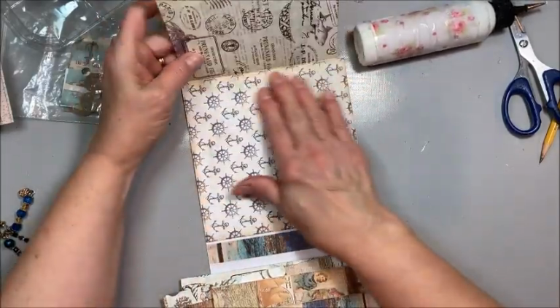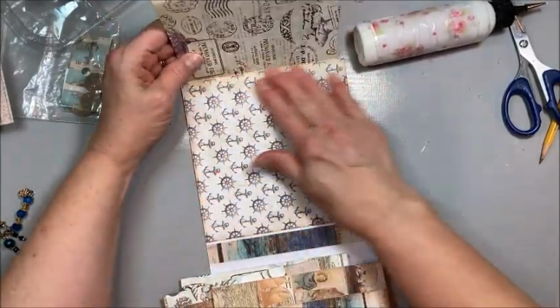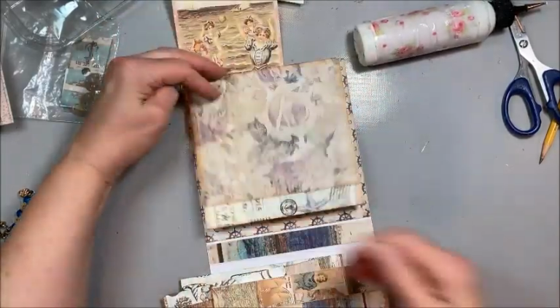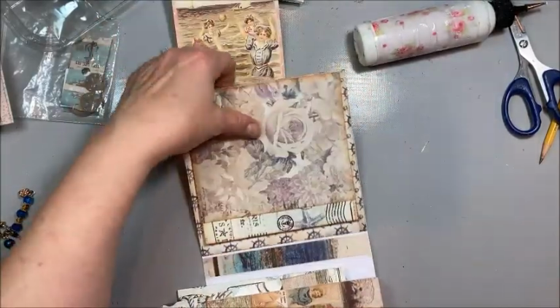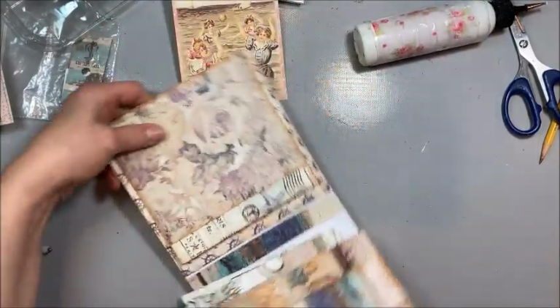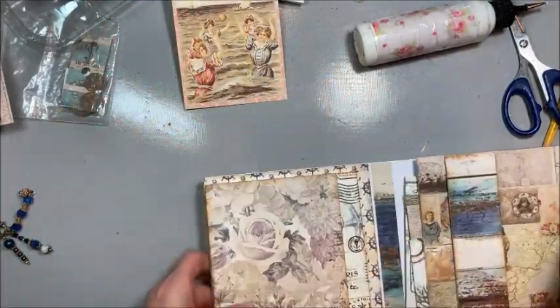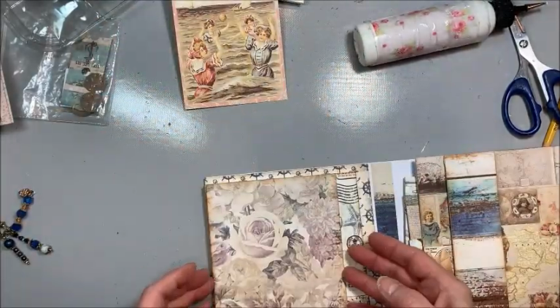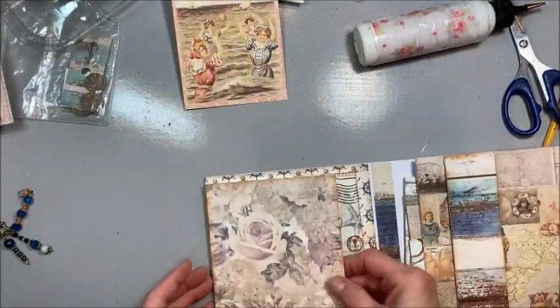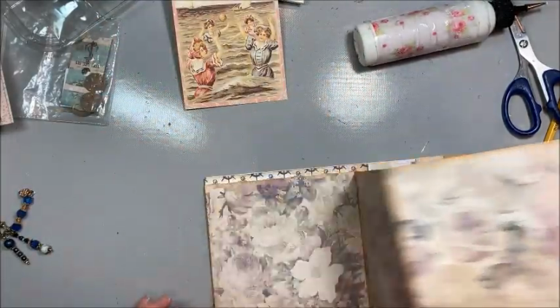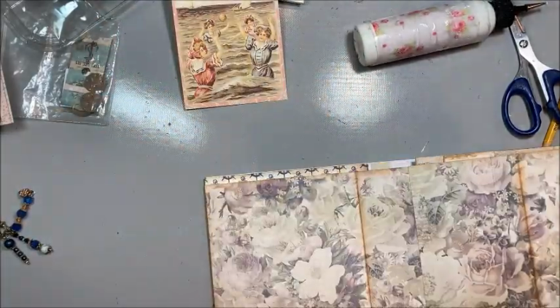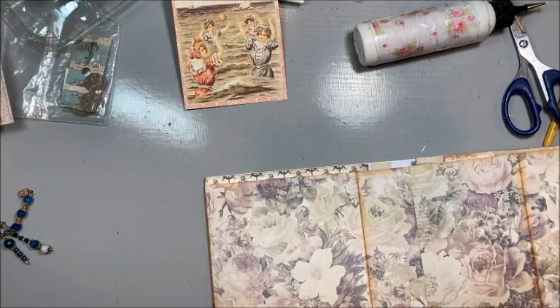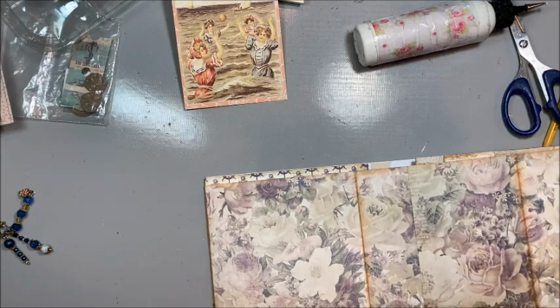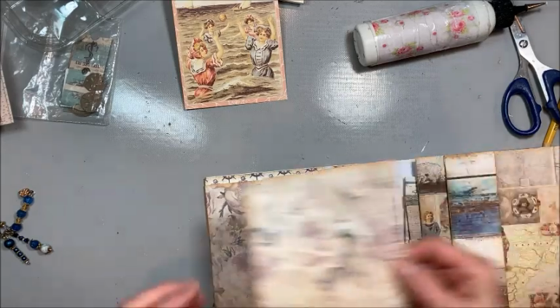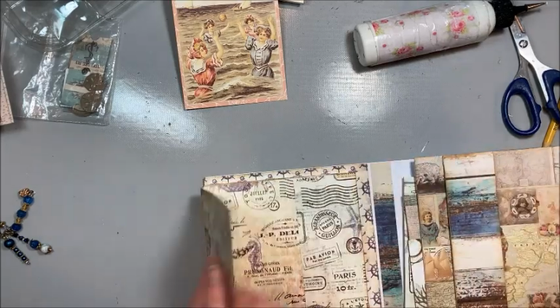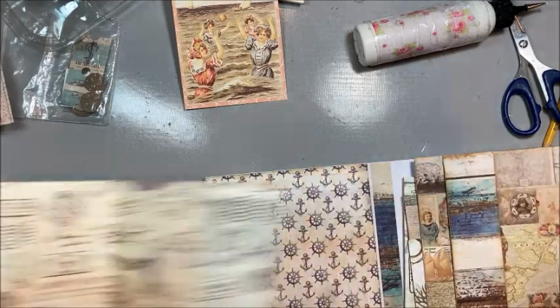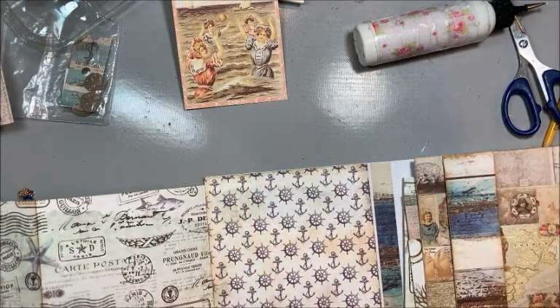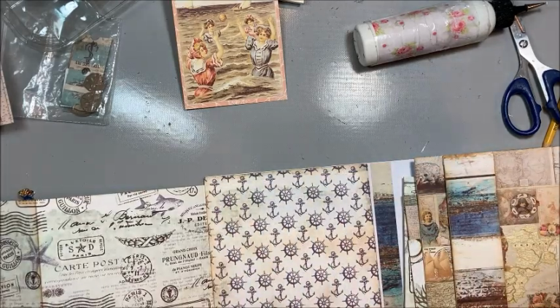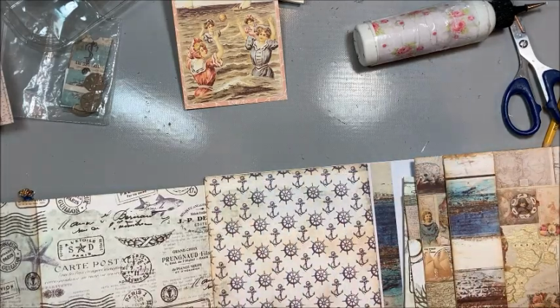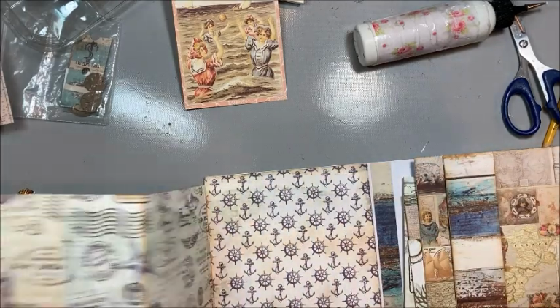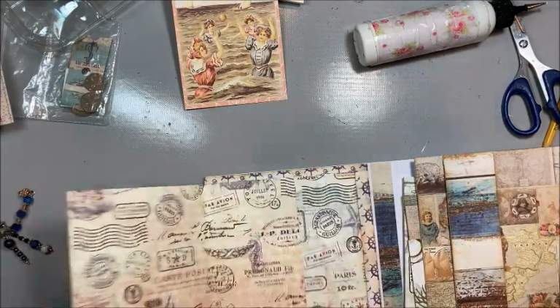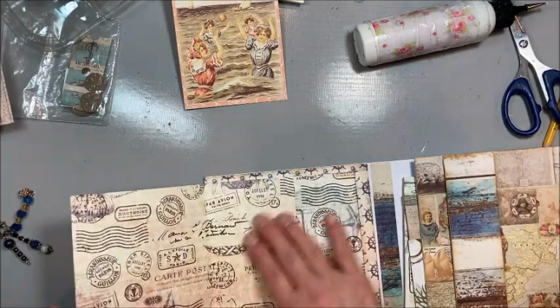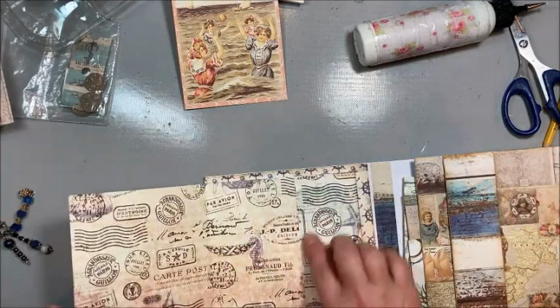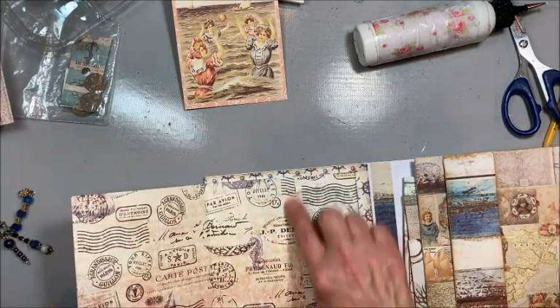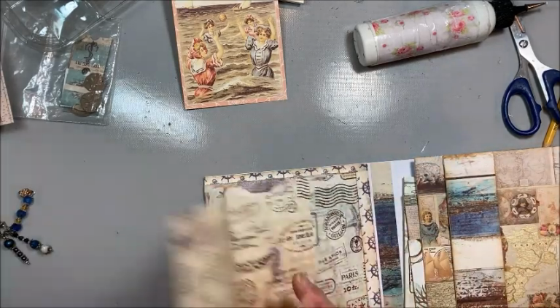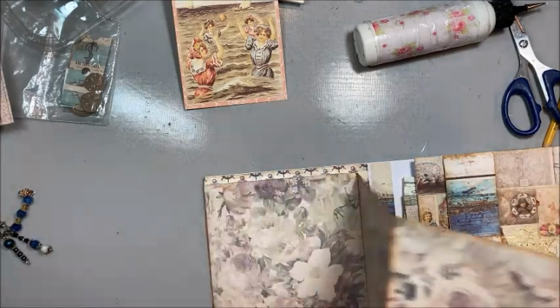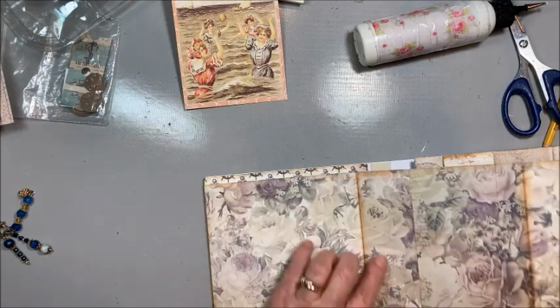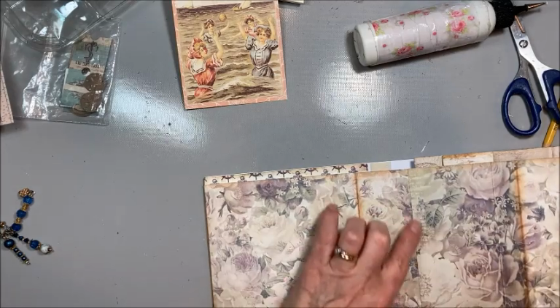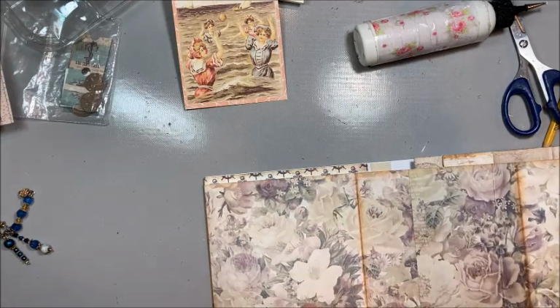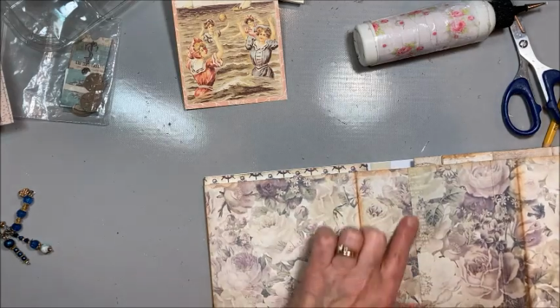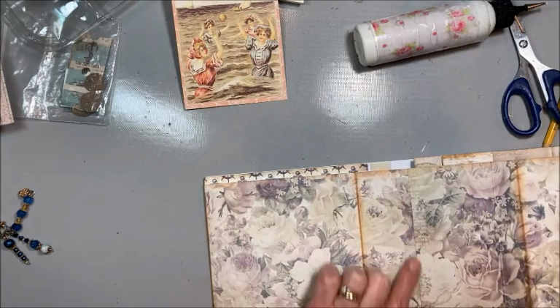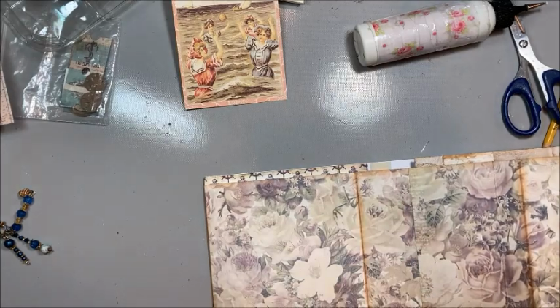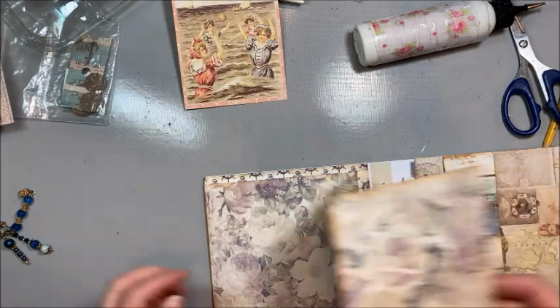You press that into place and then this will open out this way, and it will open out this way. I will probably line parts of this to cover up where the paper was joined.